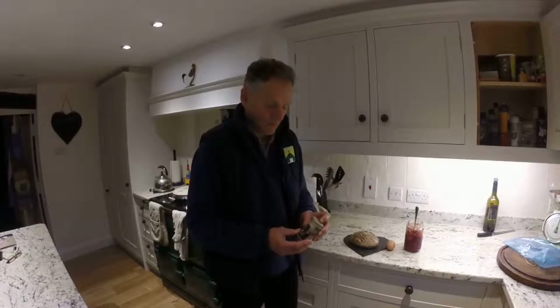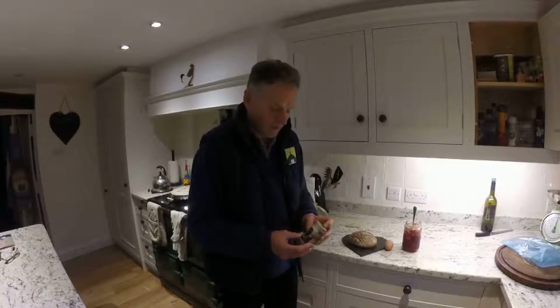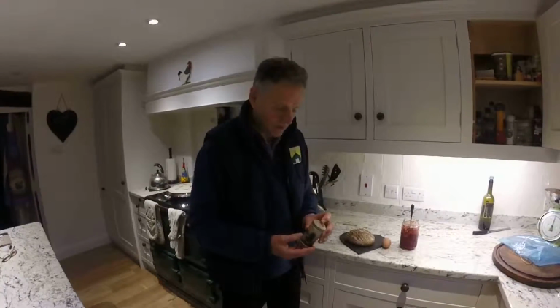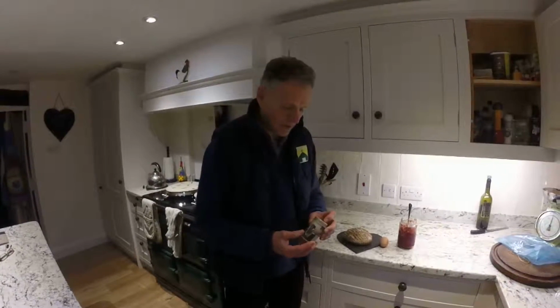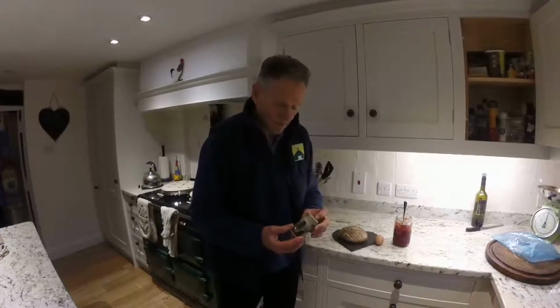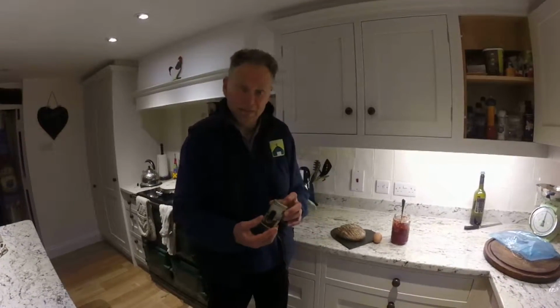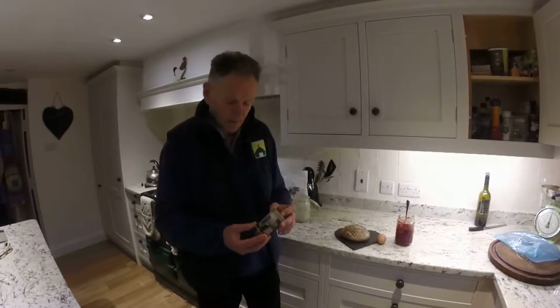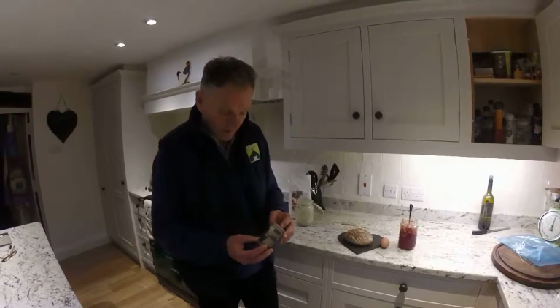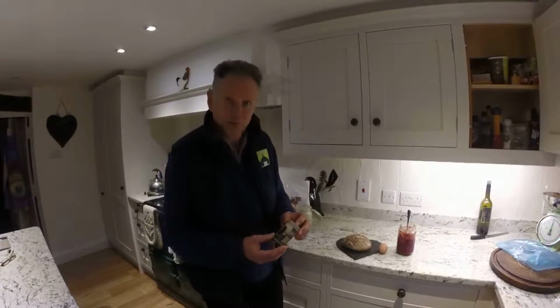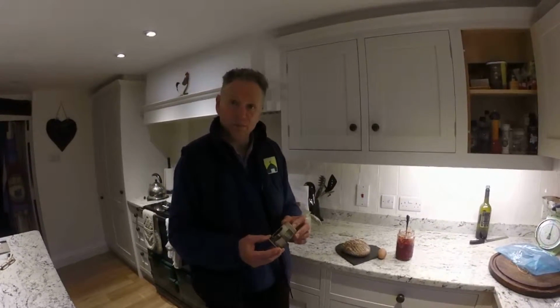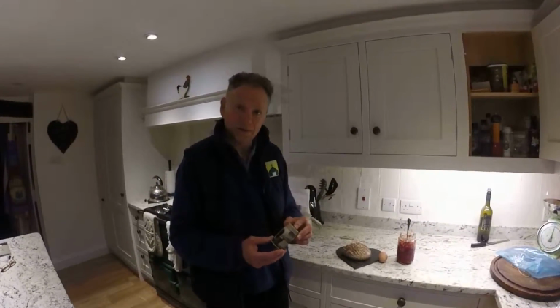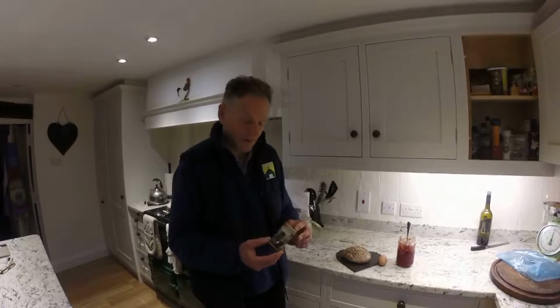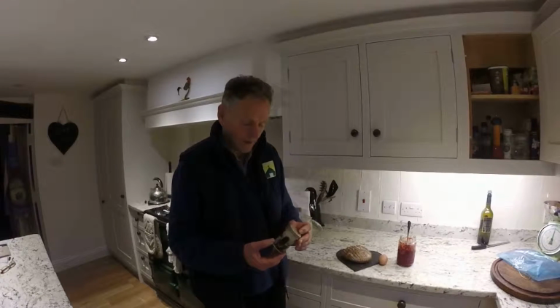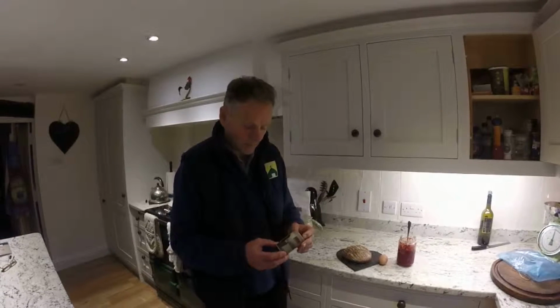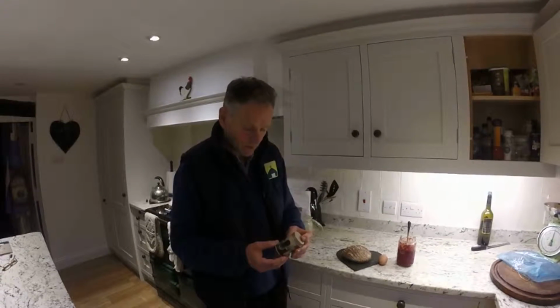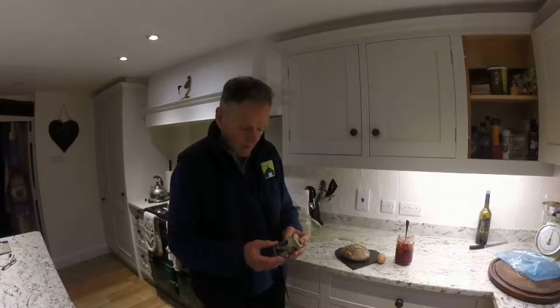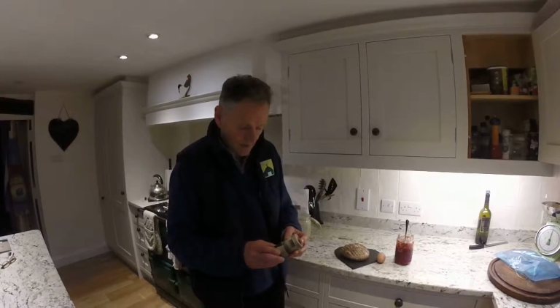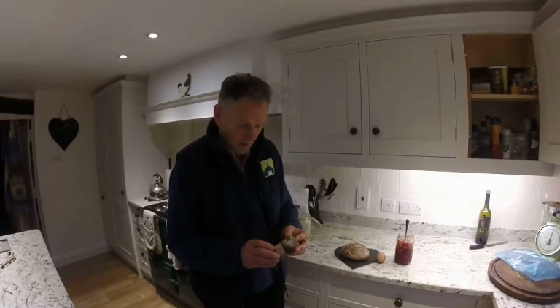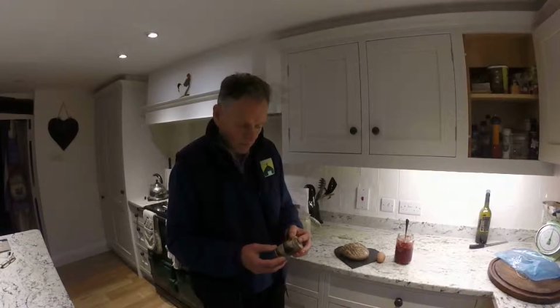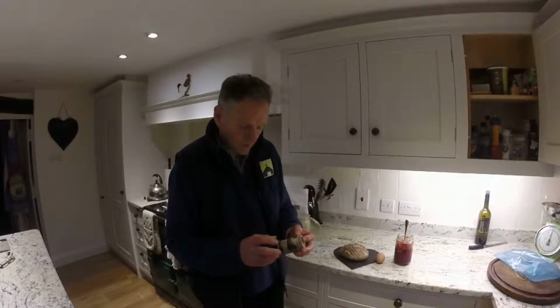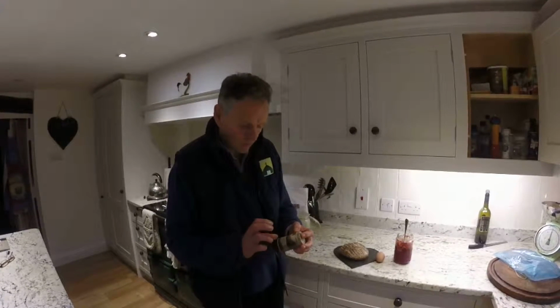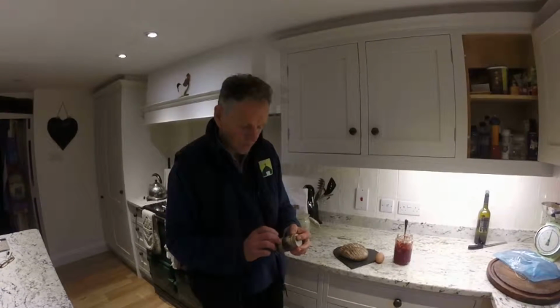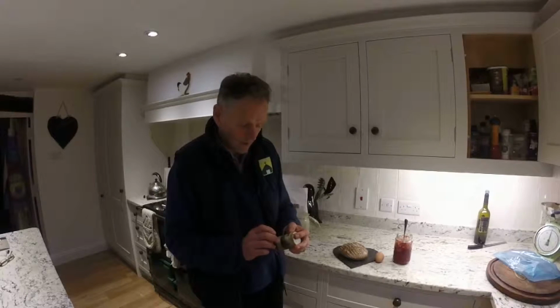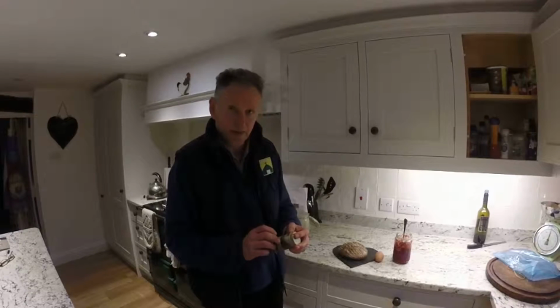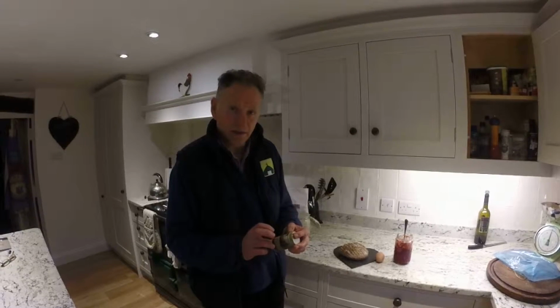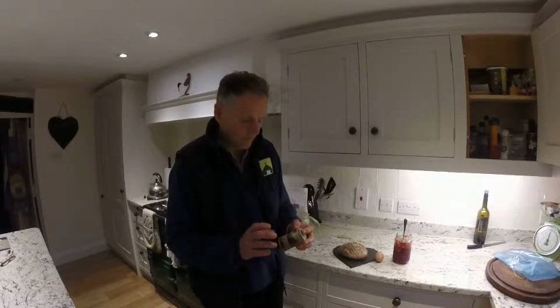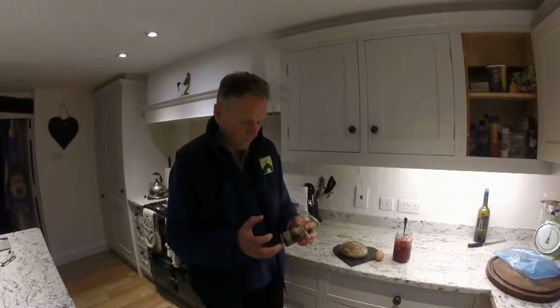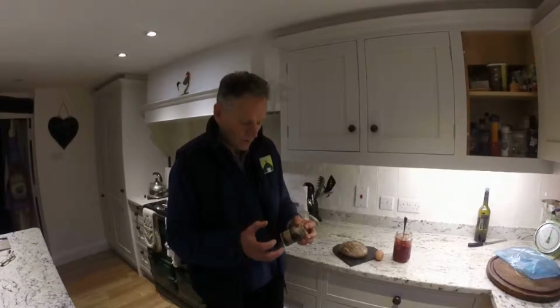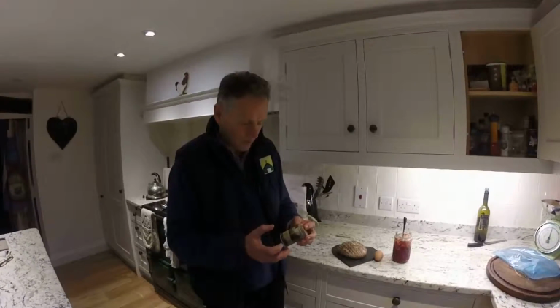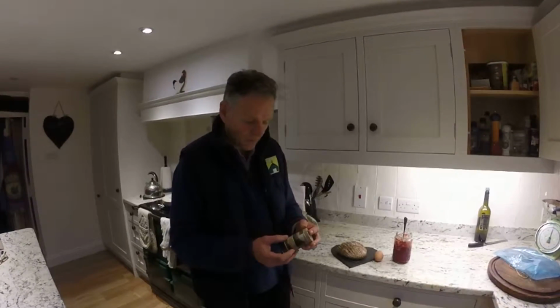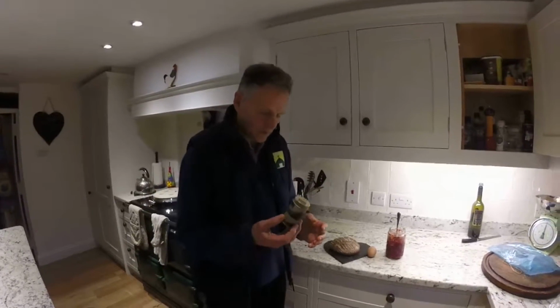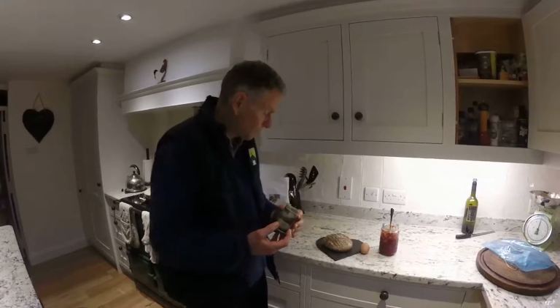We're going to do a quick video about Mara Seaweed. This is a condiment that everyone should have in their cupboard. It's dried seaweed and salt, so it's got lots of iodine and good things for you, so it's a superfood.